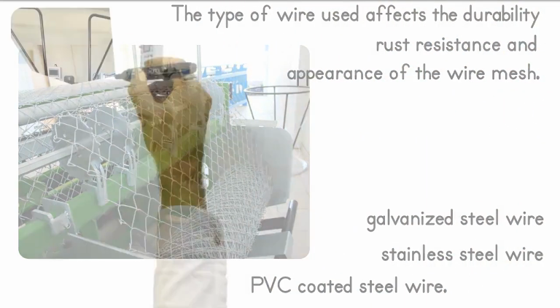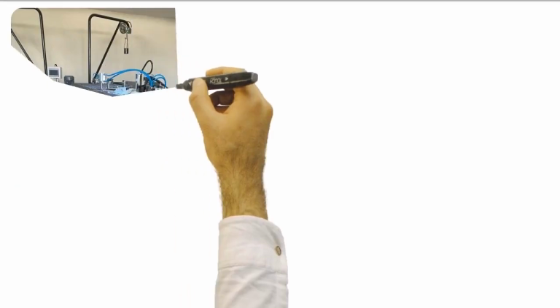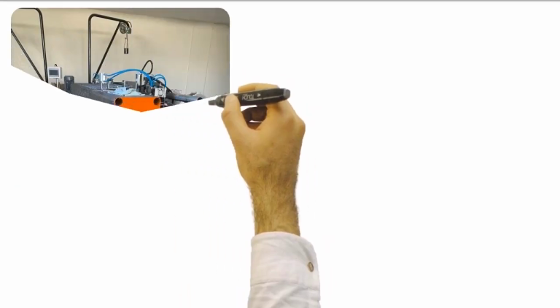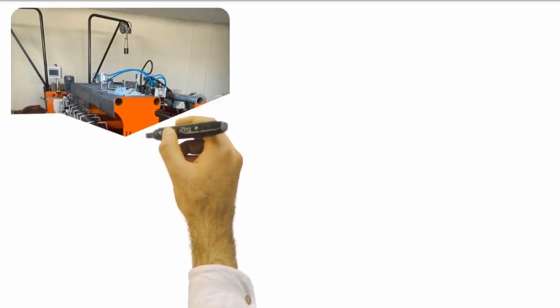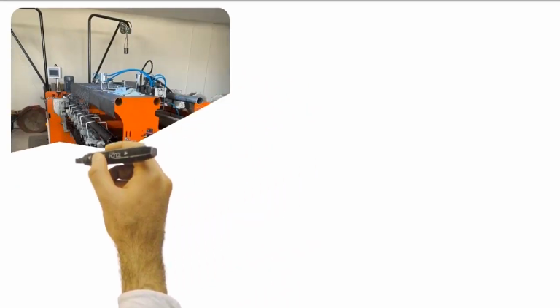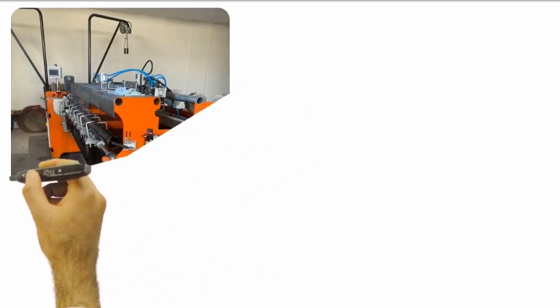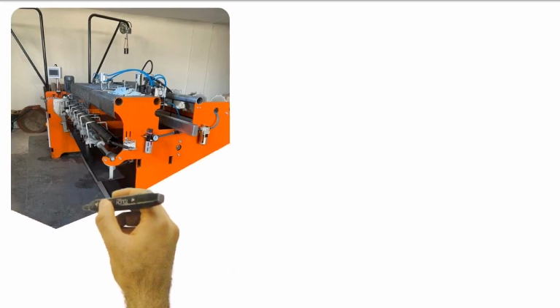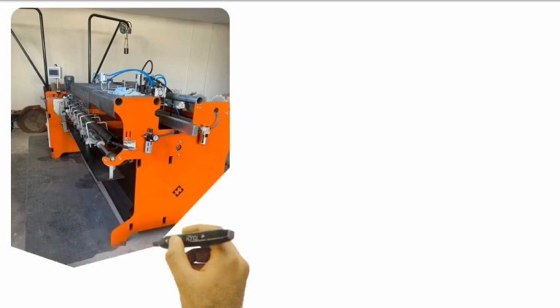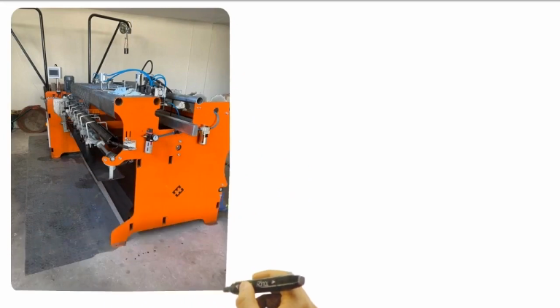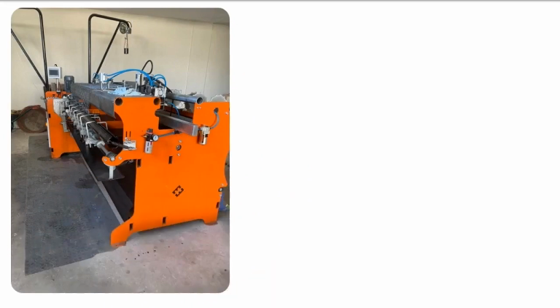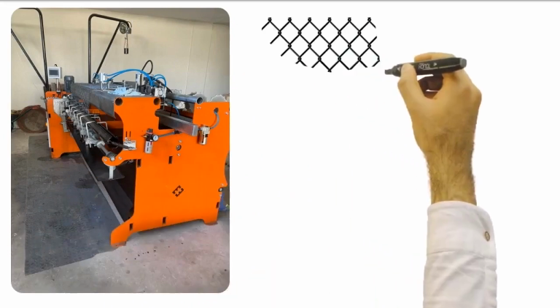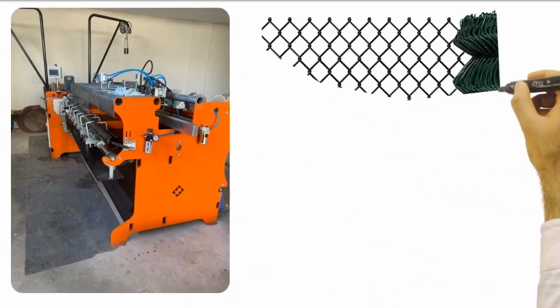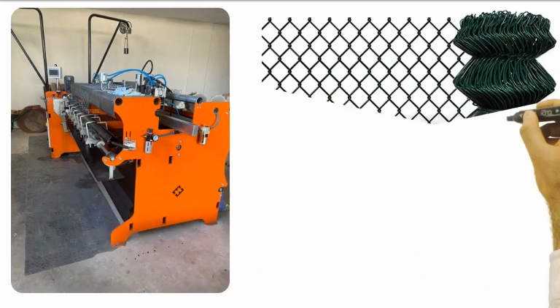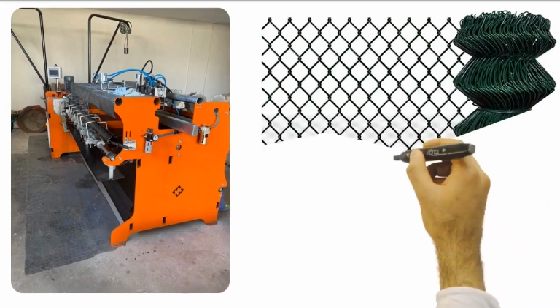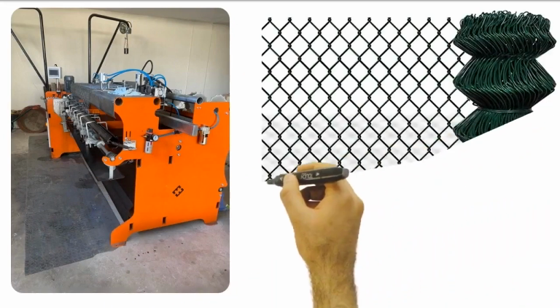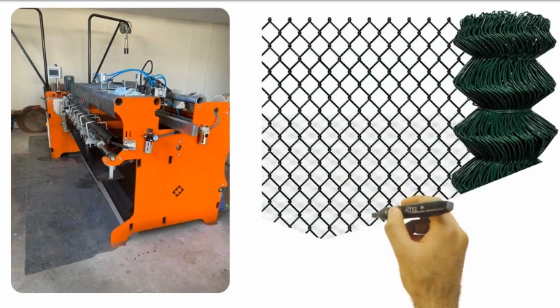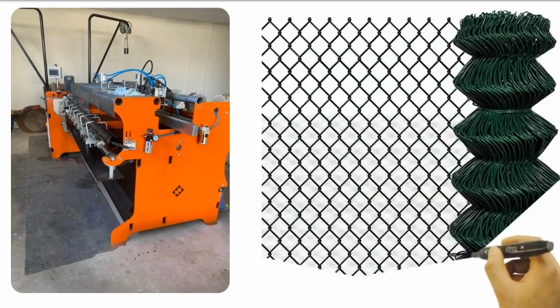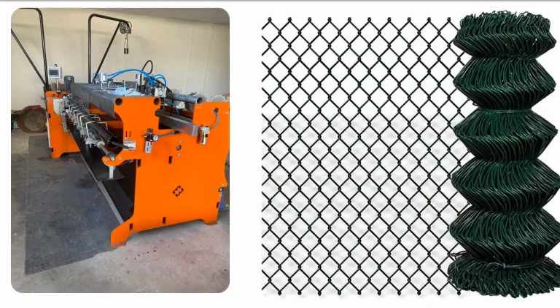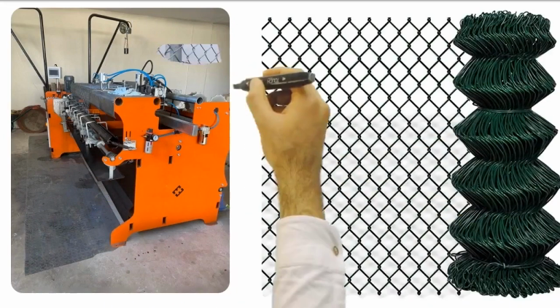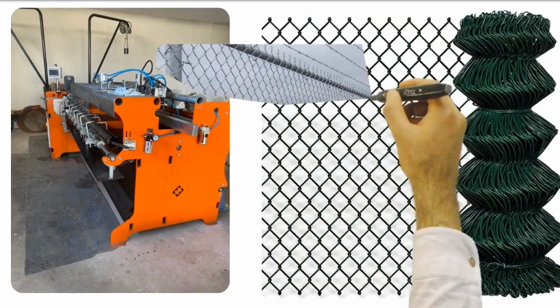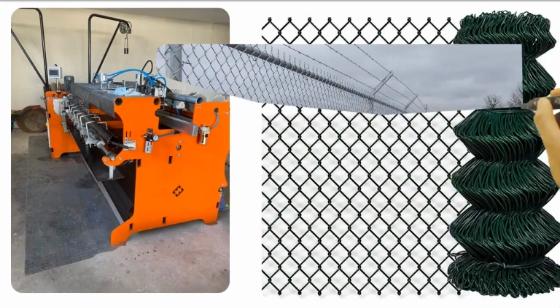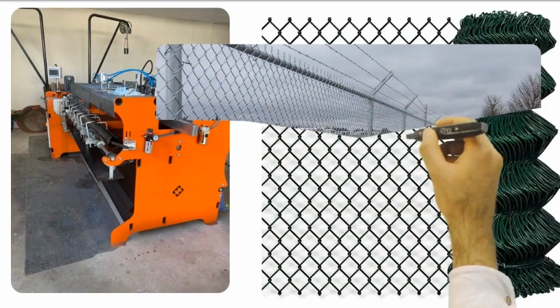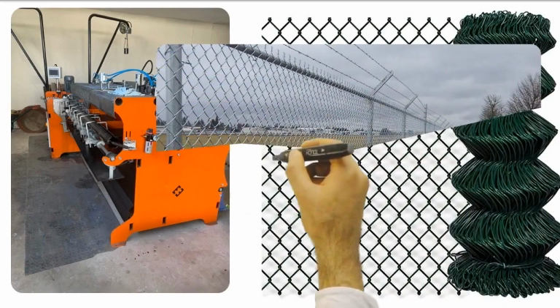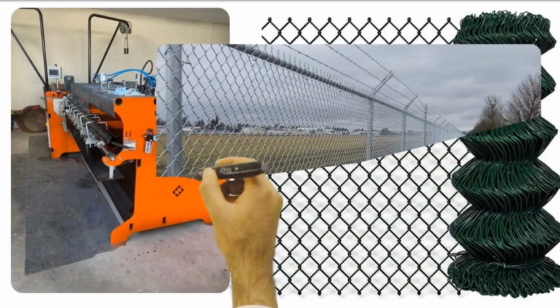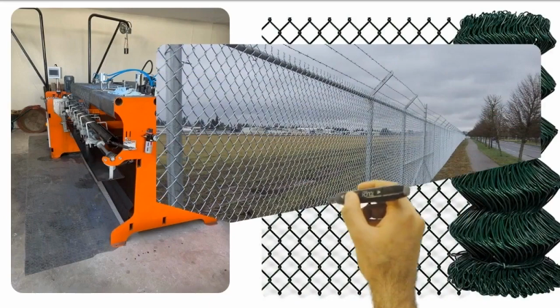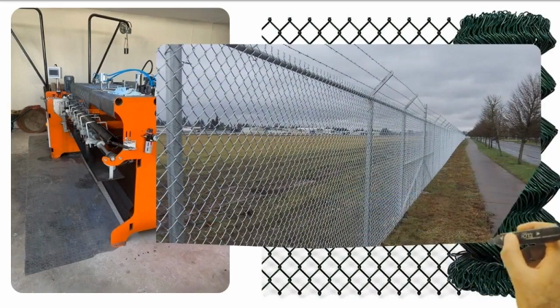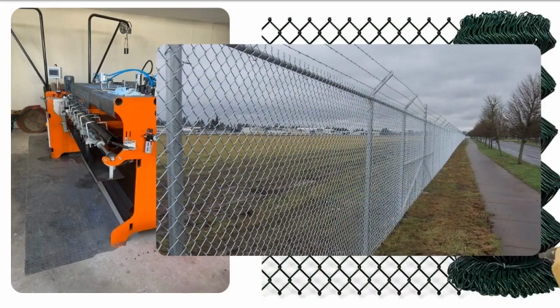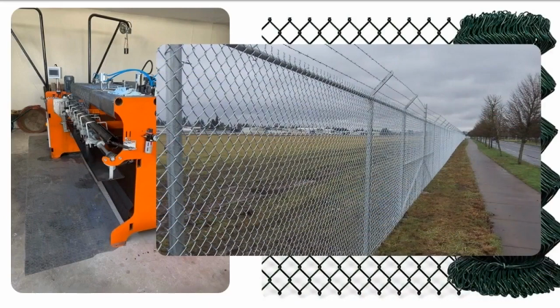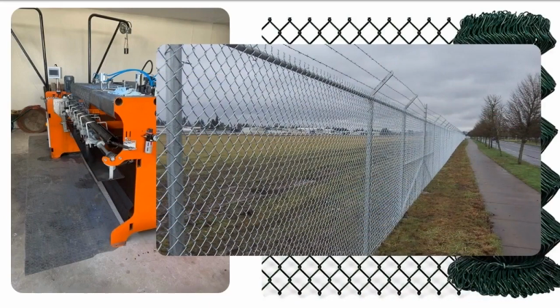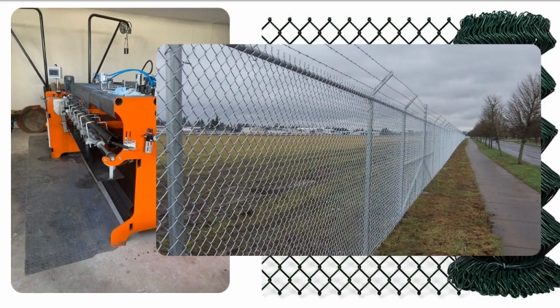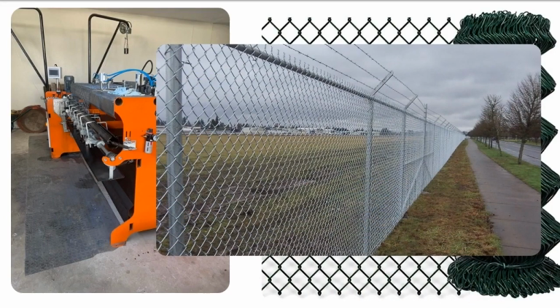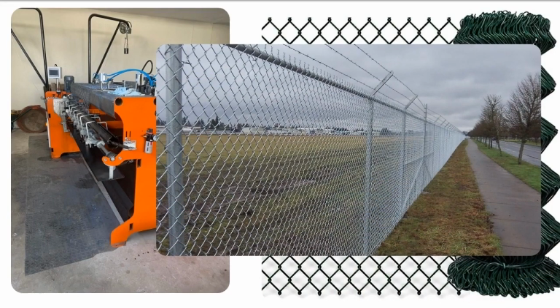Wire mesh machines can produce up to hundreds of meters of wire mesh per hour. These machines can generally be adjusted according to the width and mesh dimensions of the wire mesh.